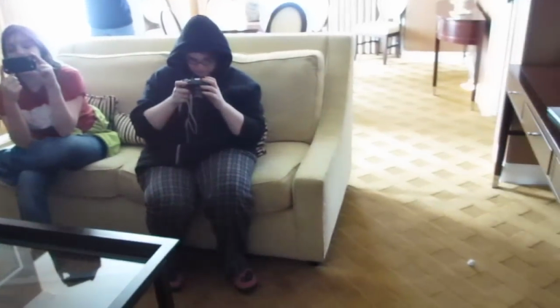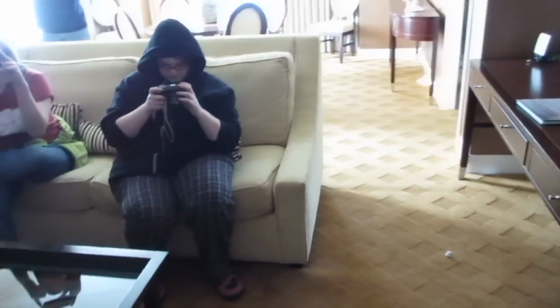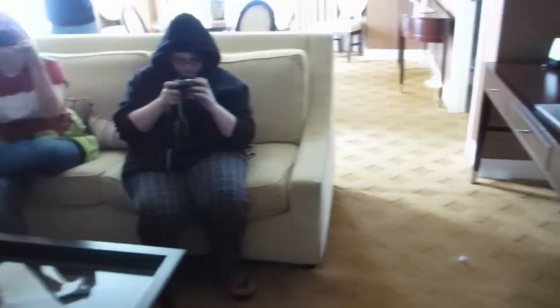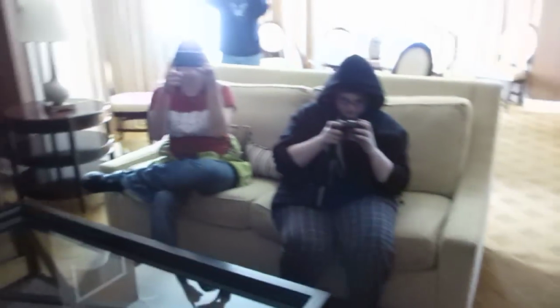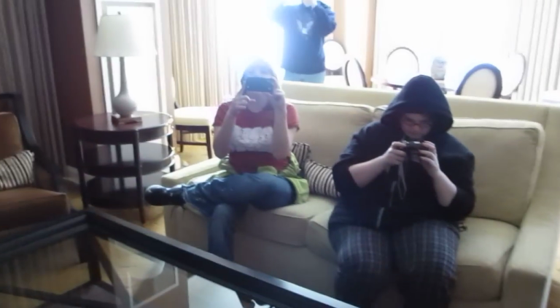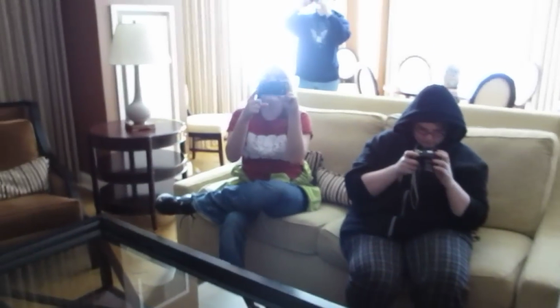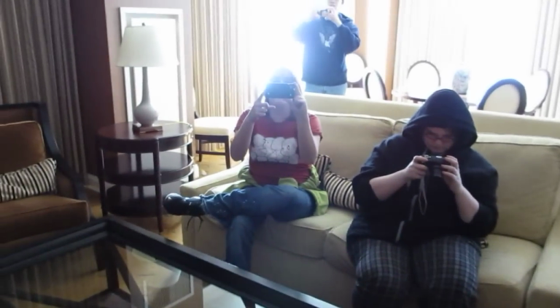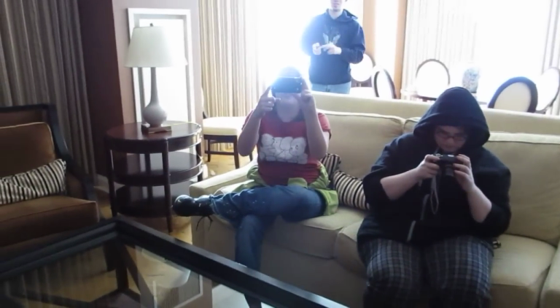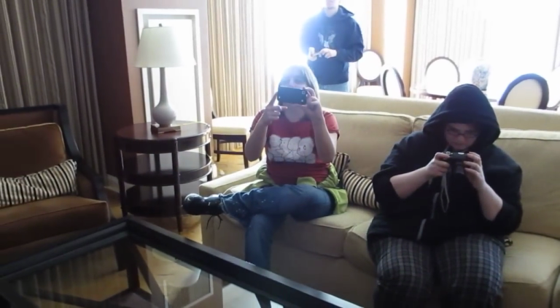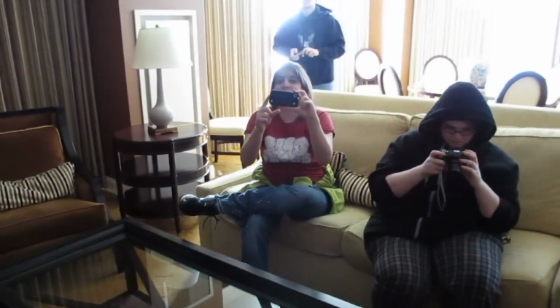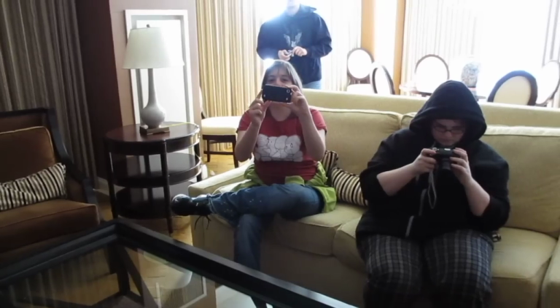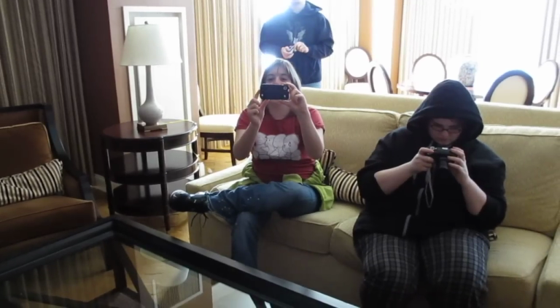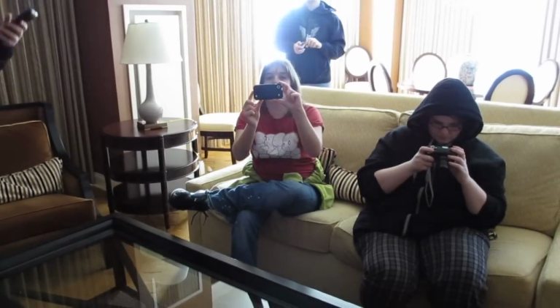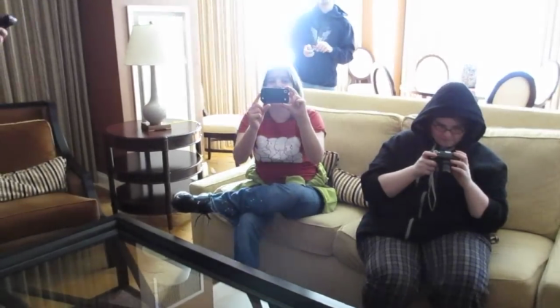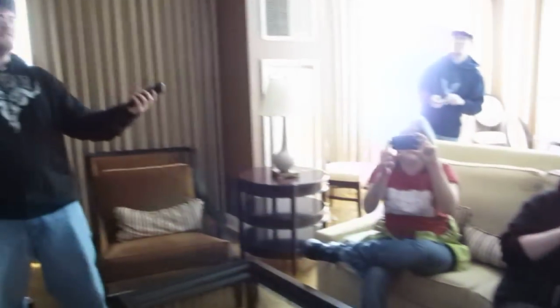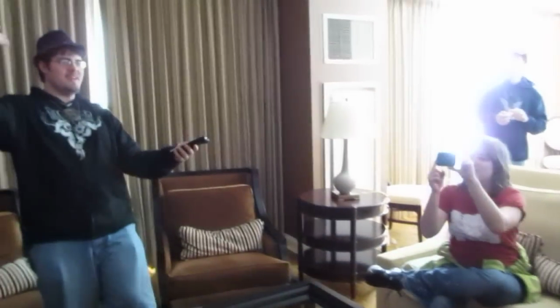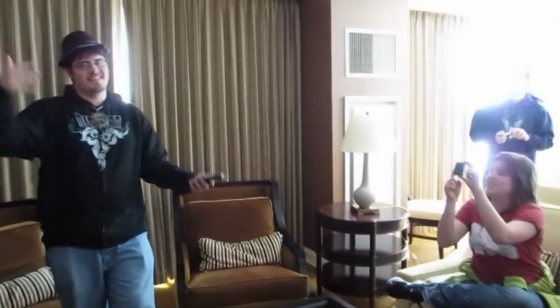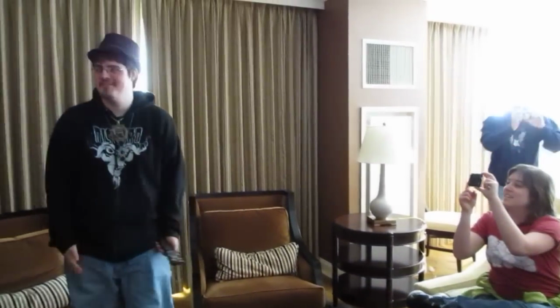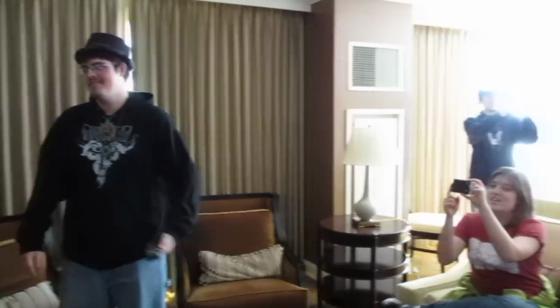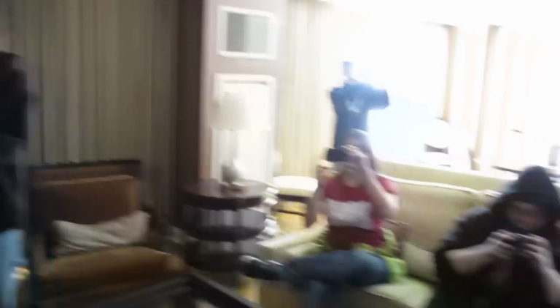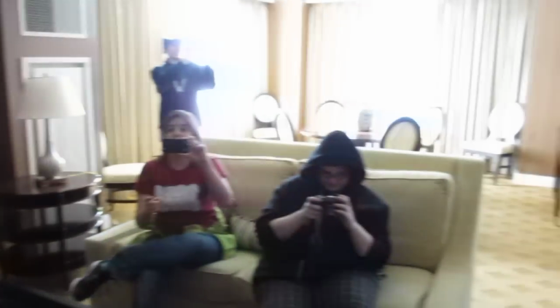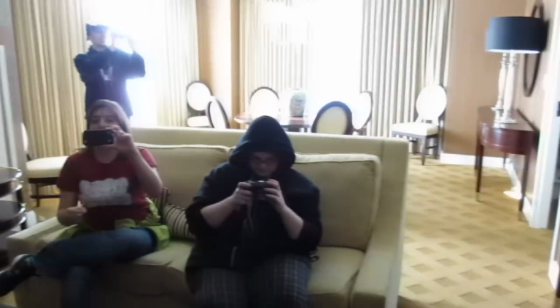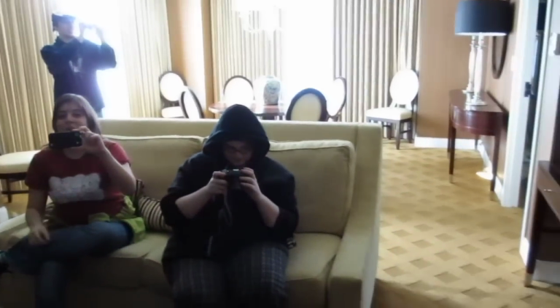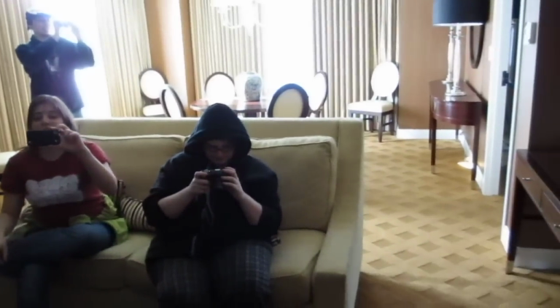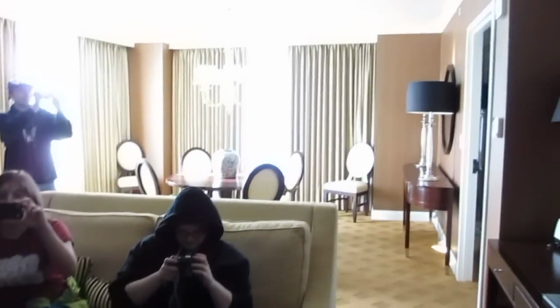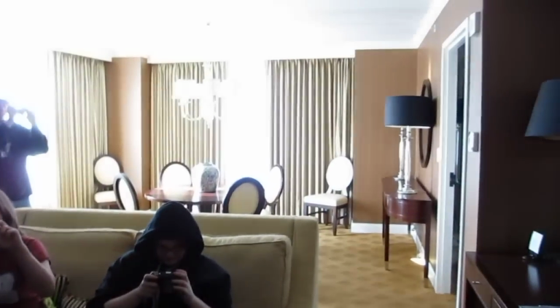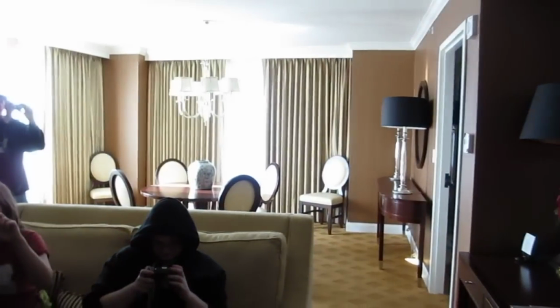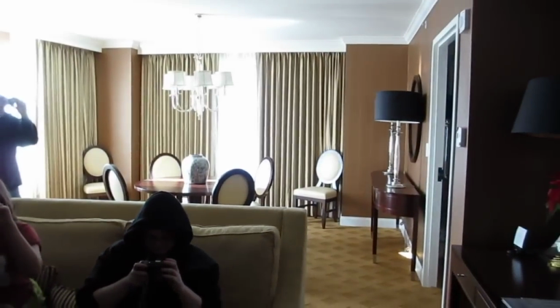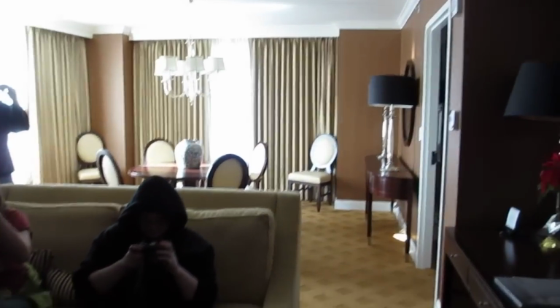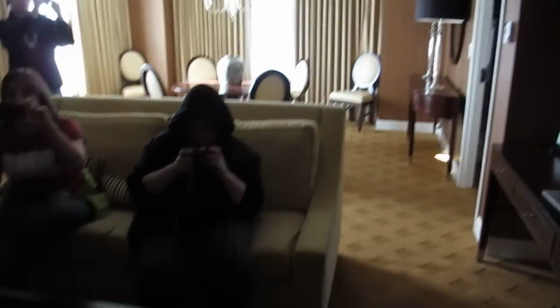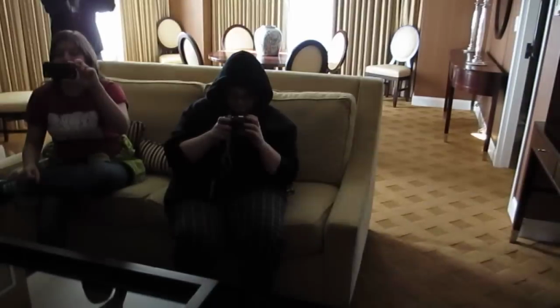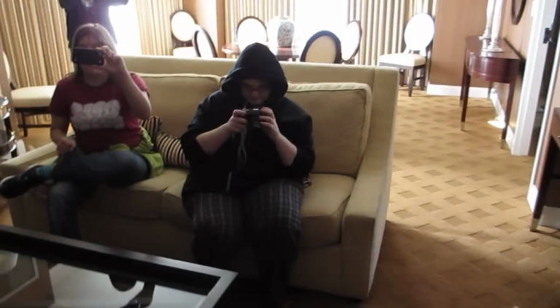Hey Xavier, we're filming. So we put a camera with your camera so you can film while you film.